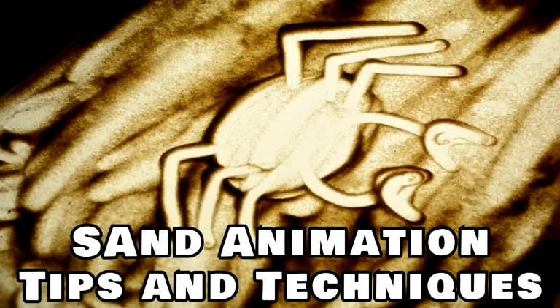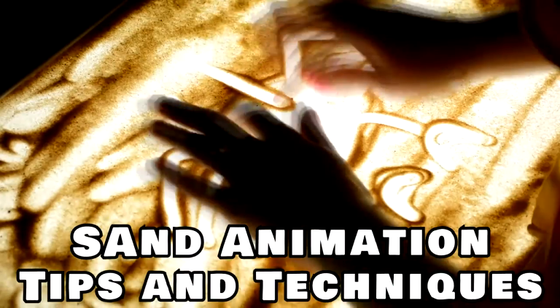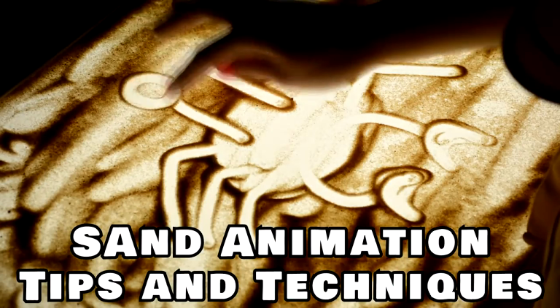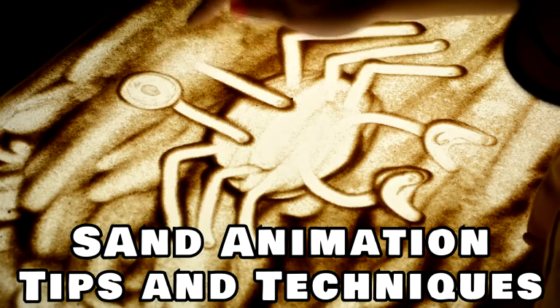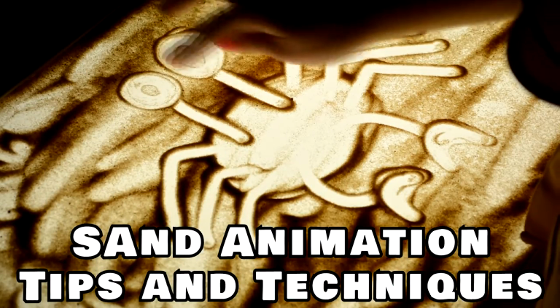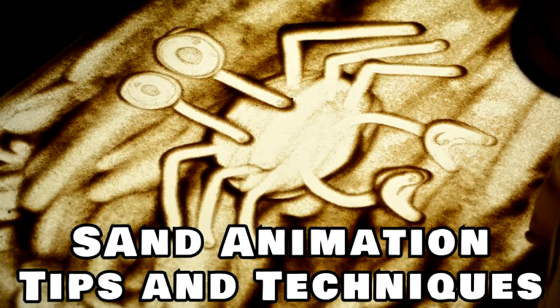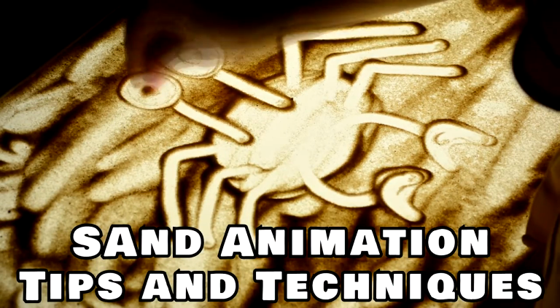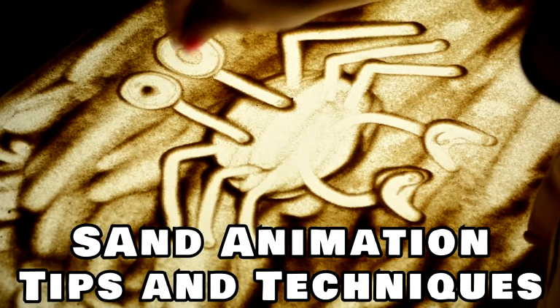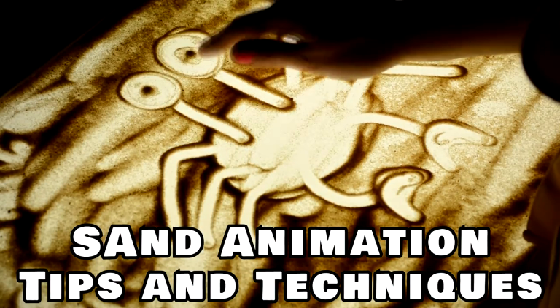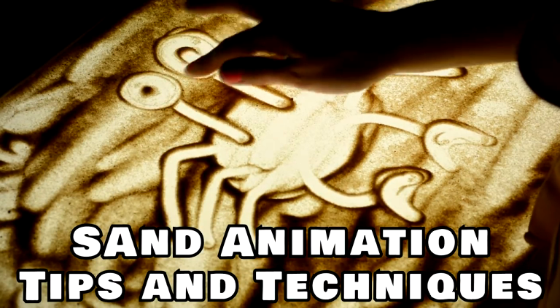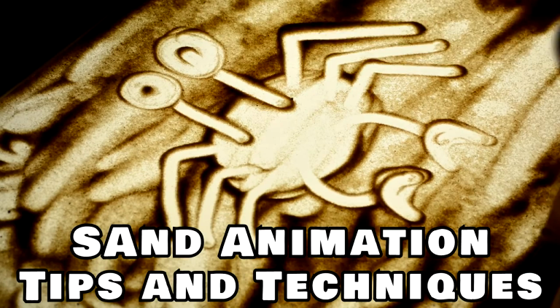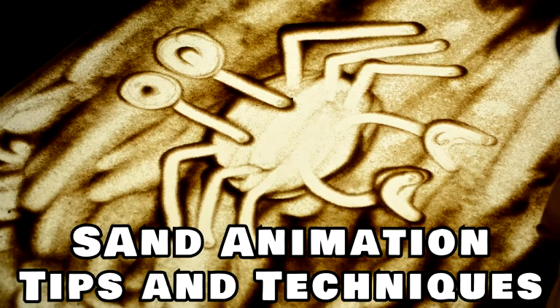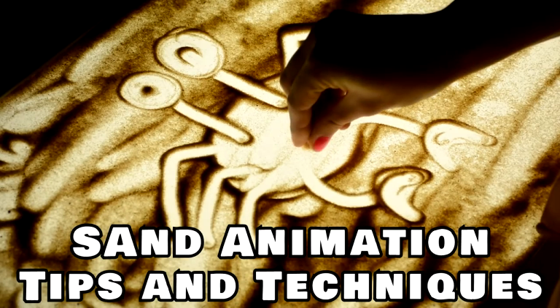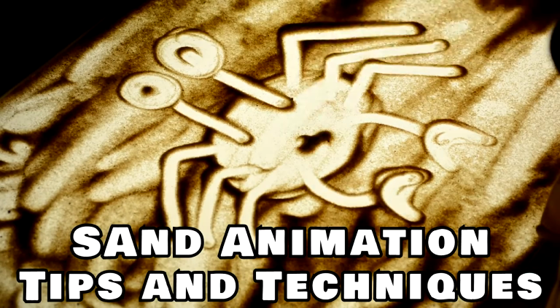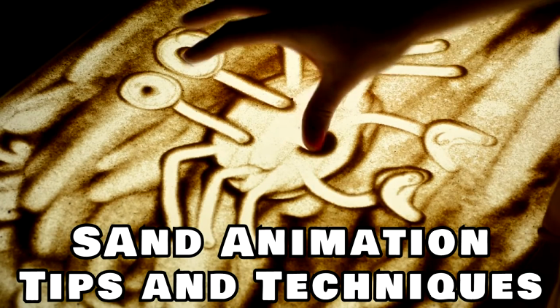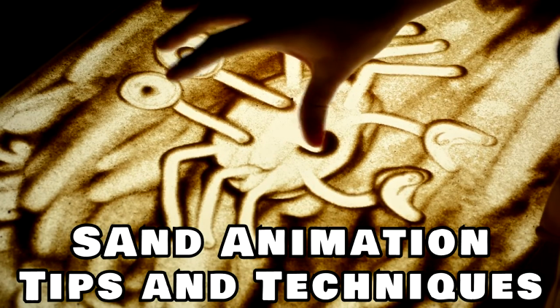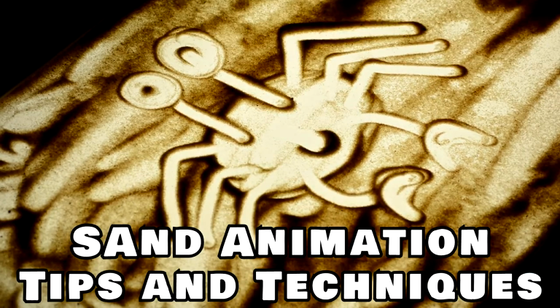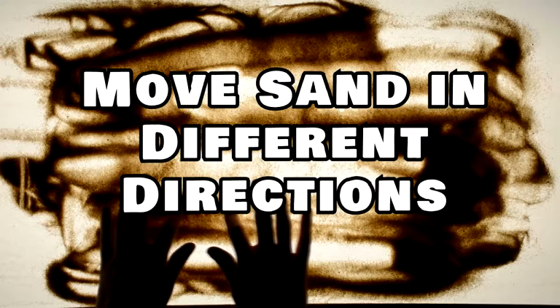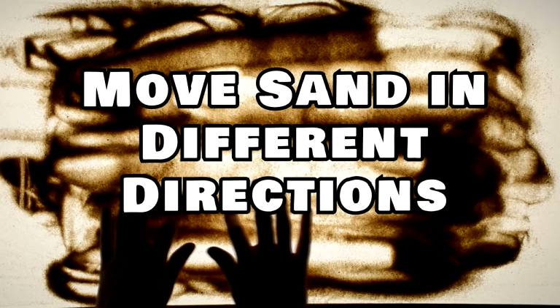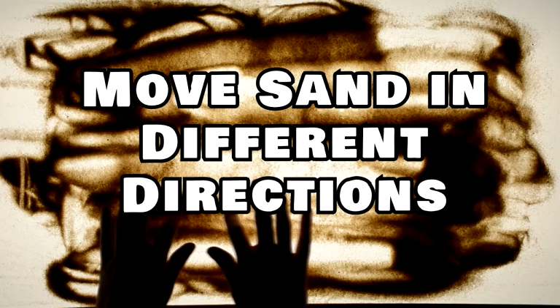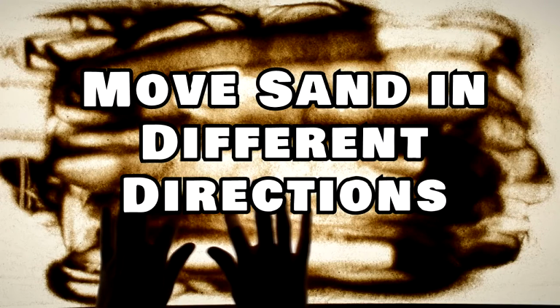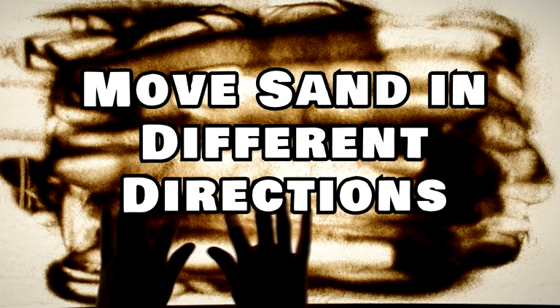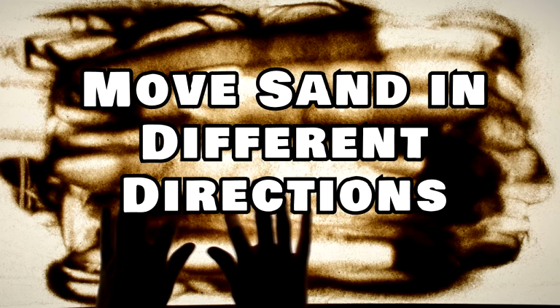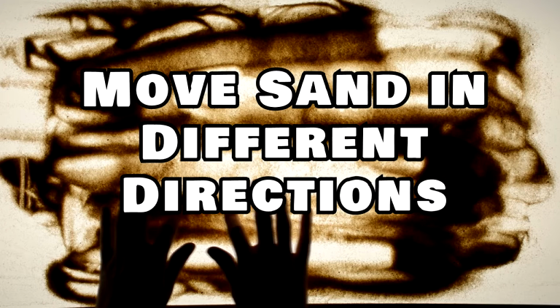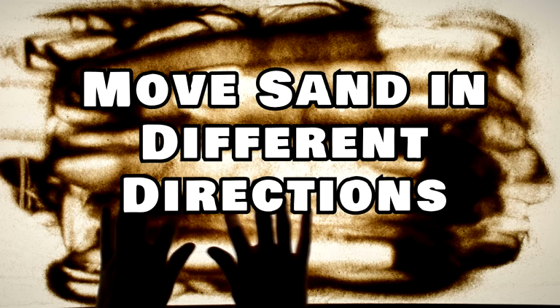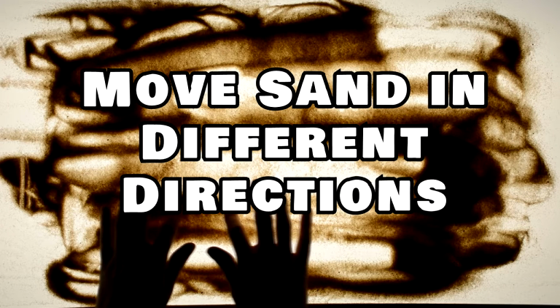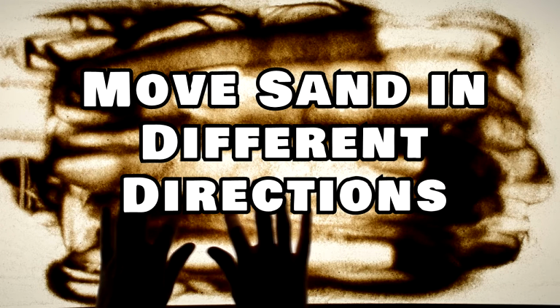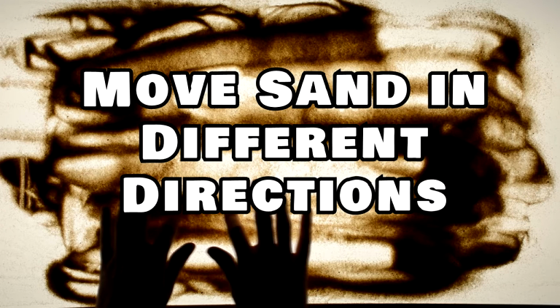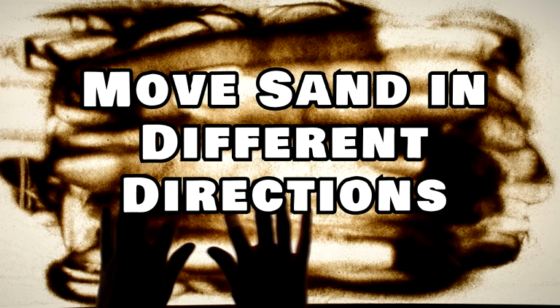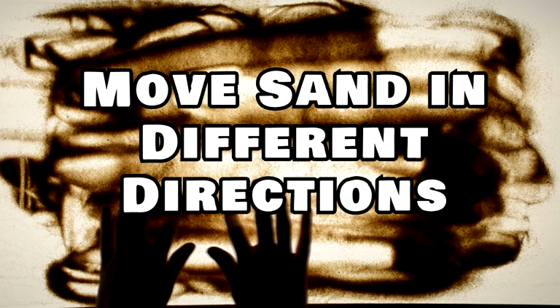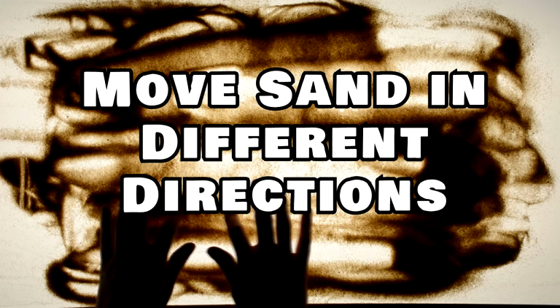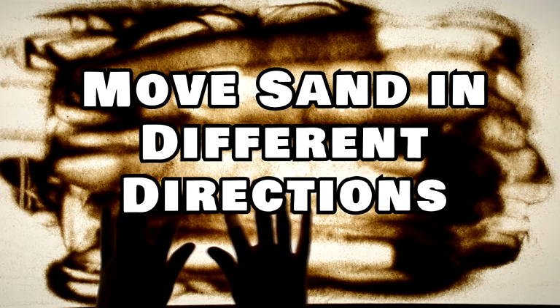Now let's learn some tips and techniques to make your own. Moving sand in one direction as opposed to another will change the image. Think about how you want to move the sand.